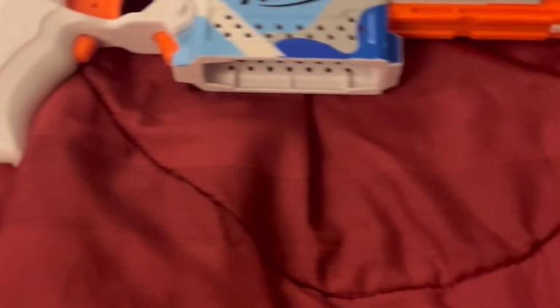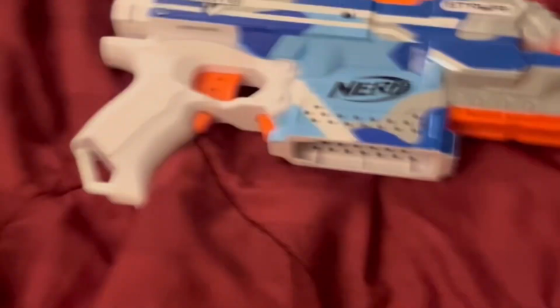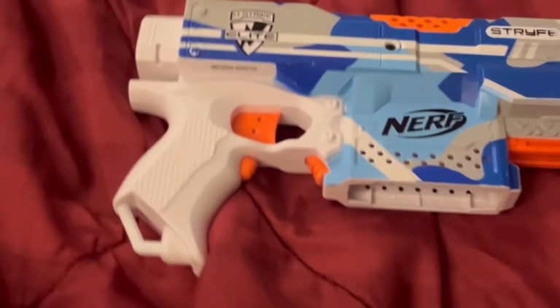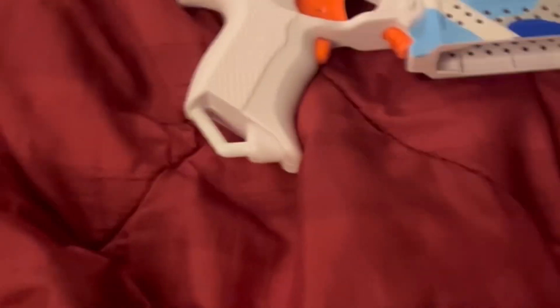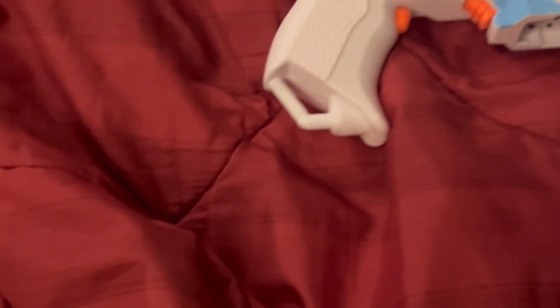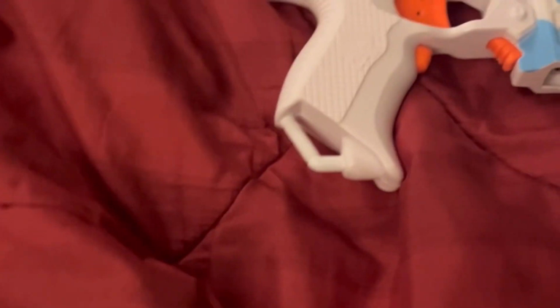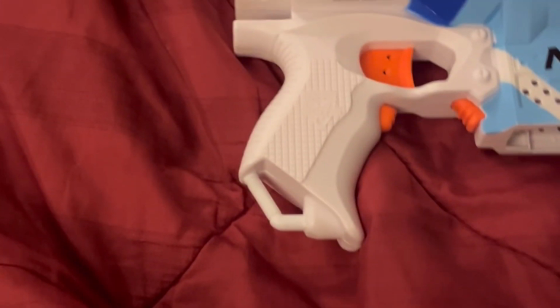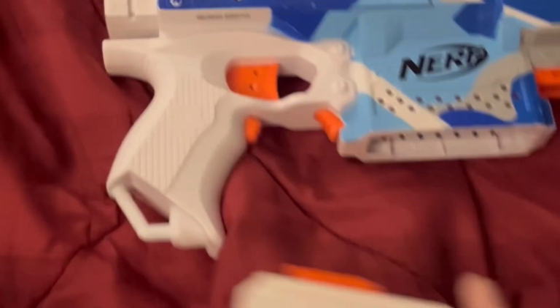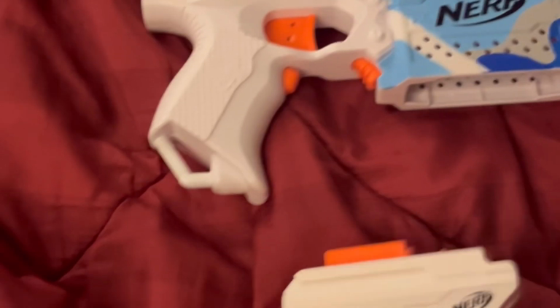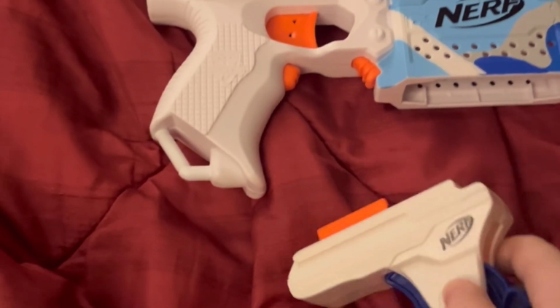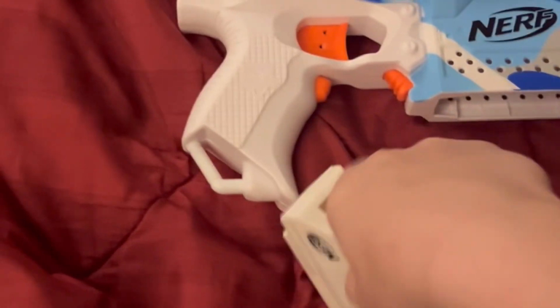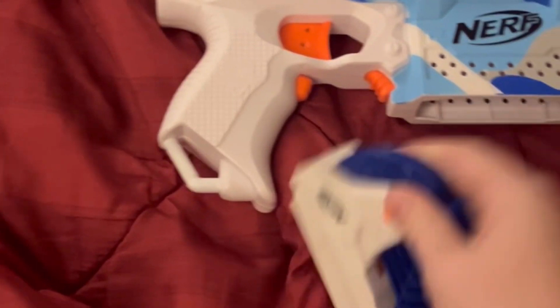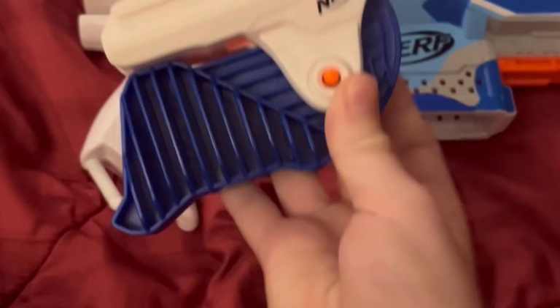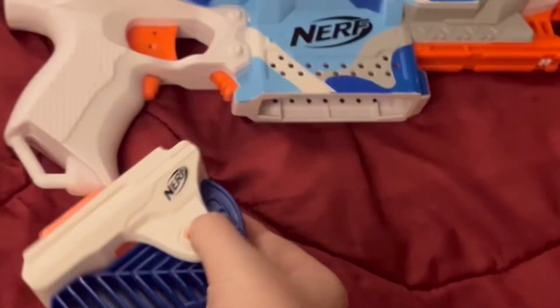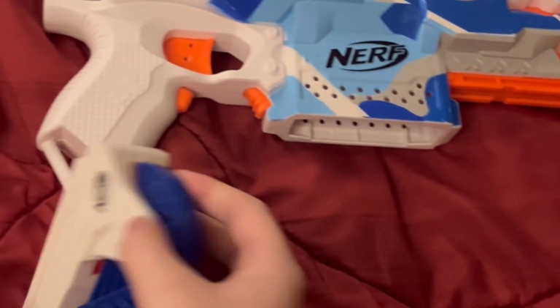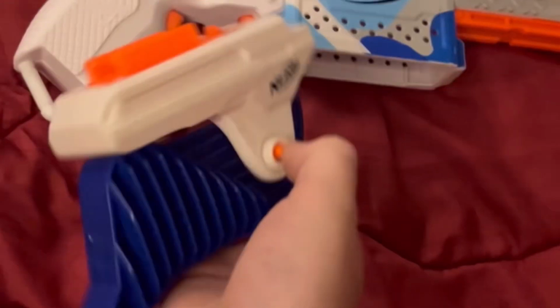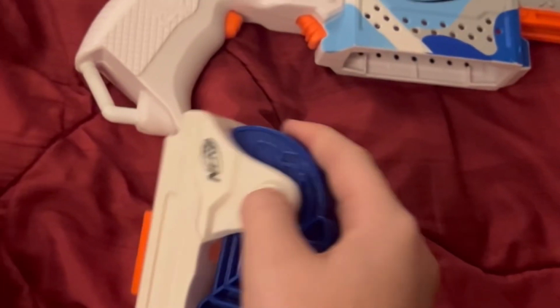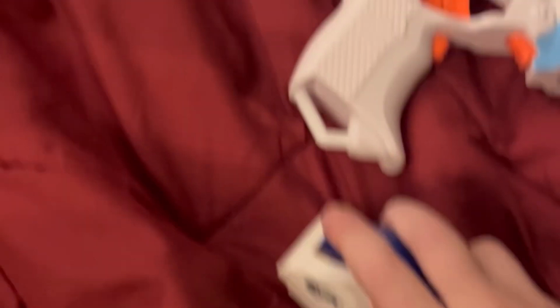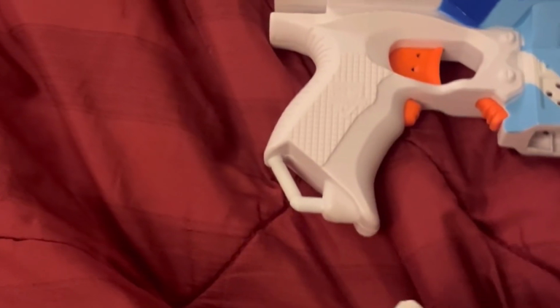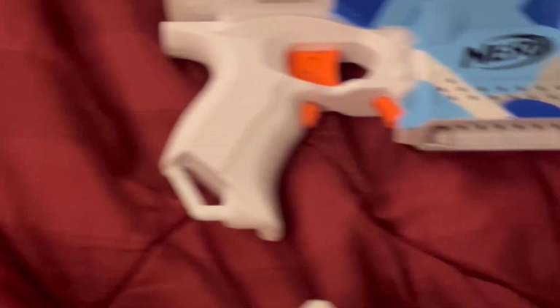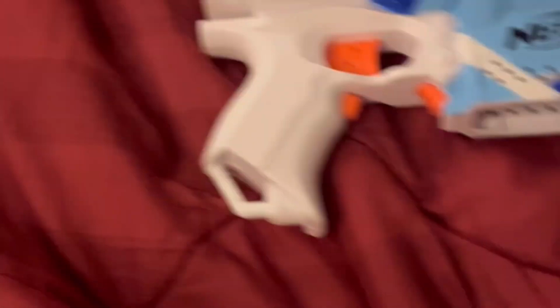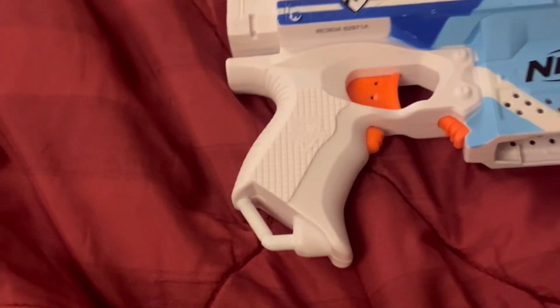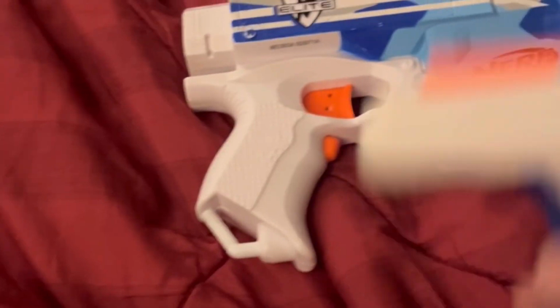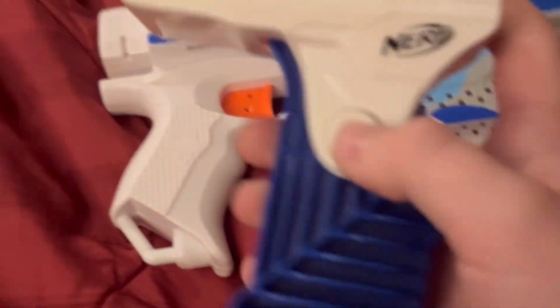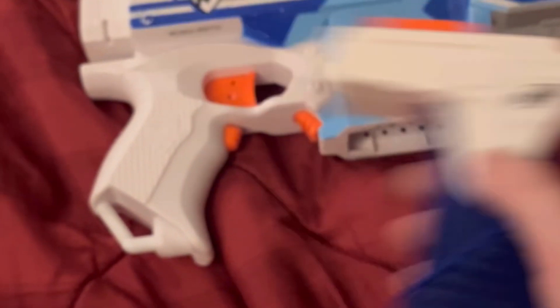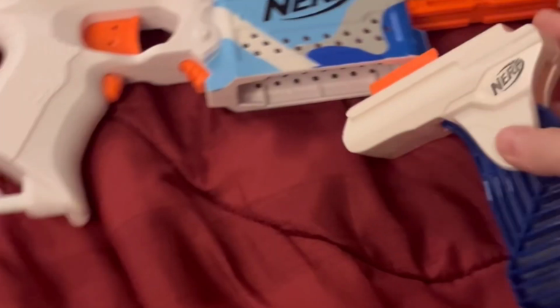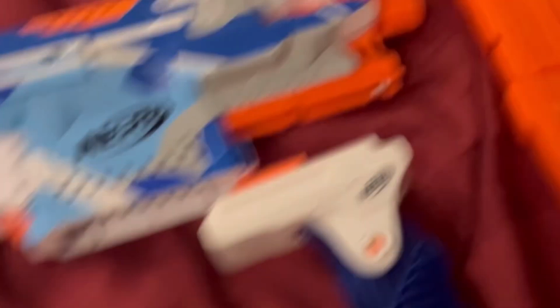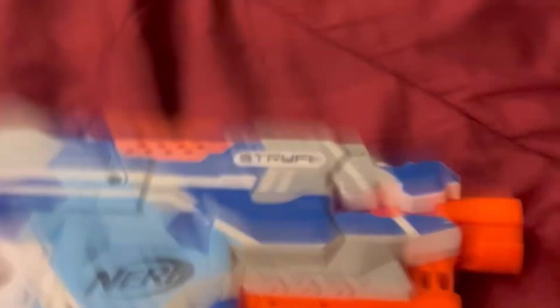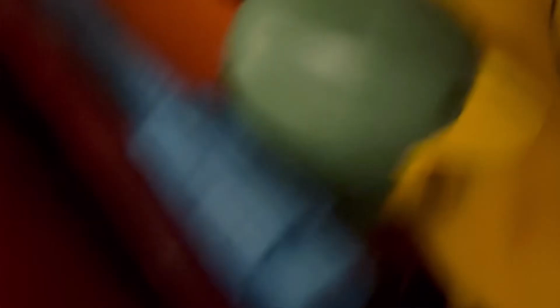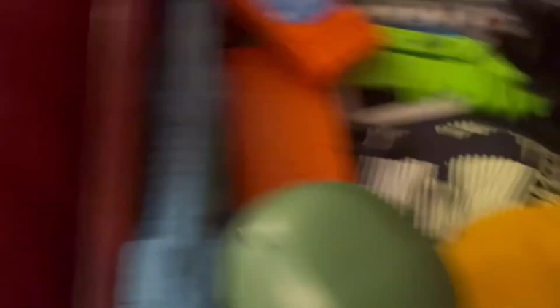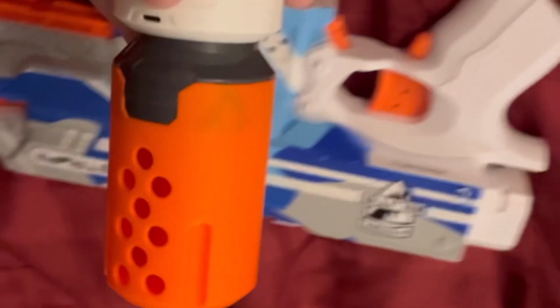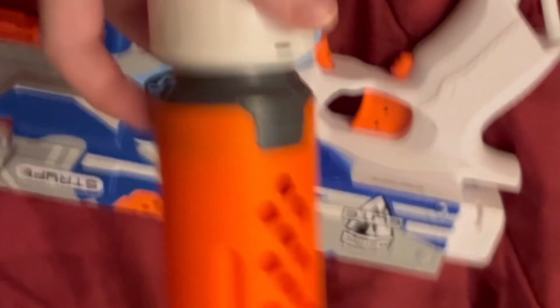It also comes with this foregrip. You press this button here and it collapses just for storage, but I don't know how you'd store a foregrip. But yeah, that's the foregrip.